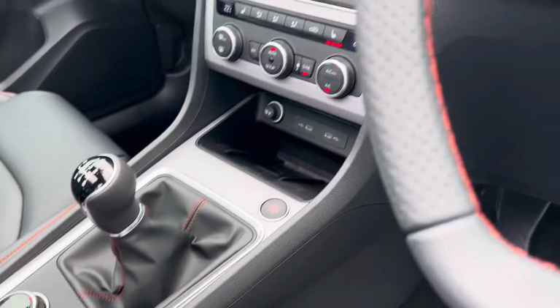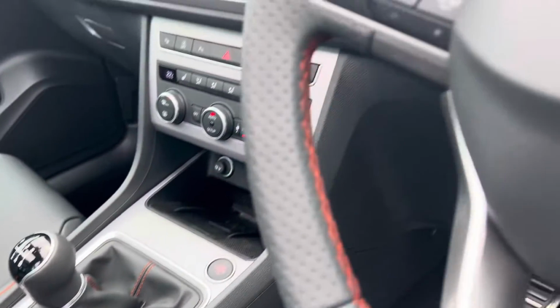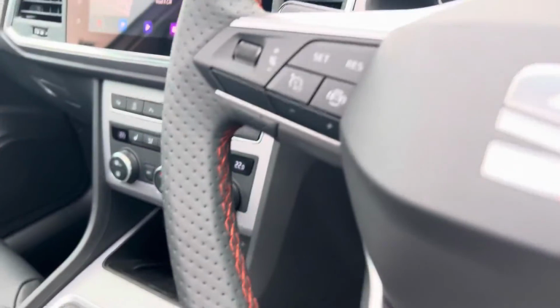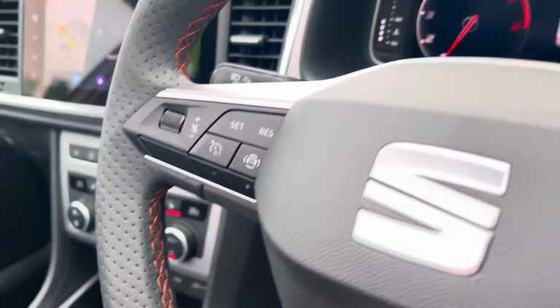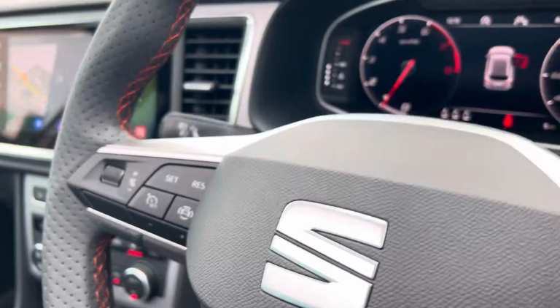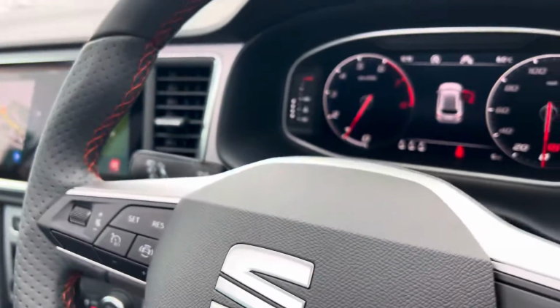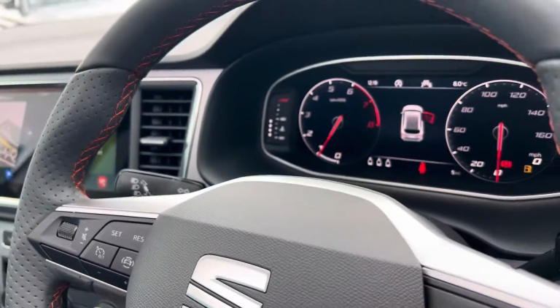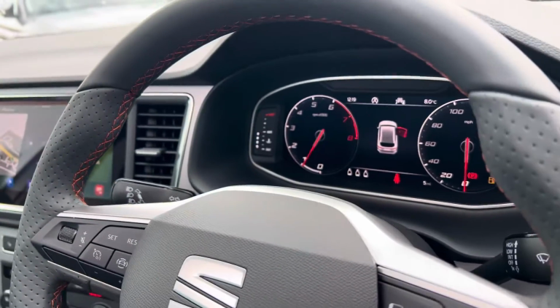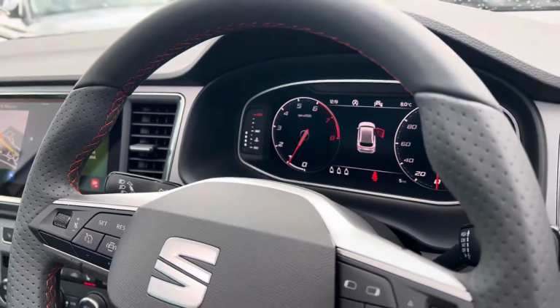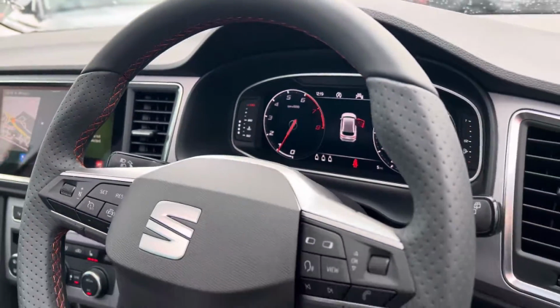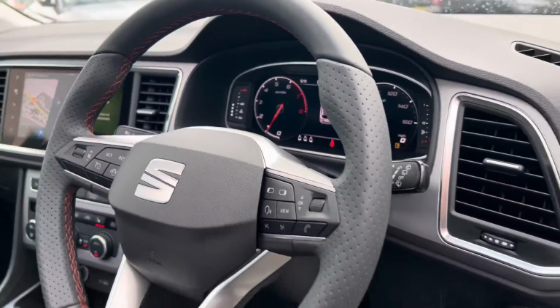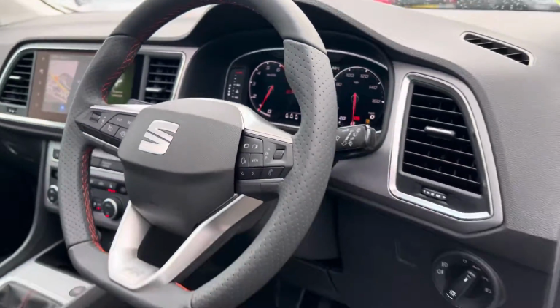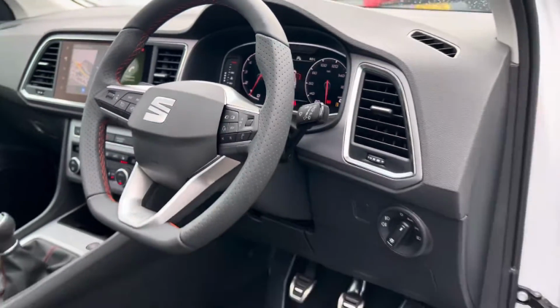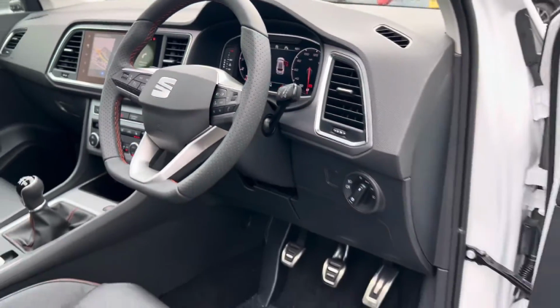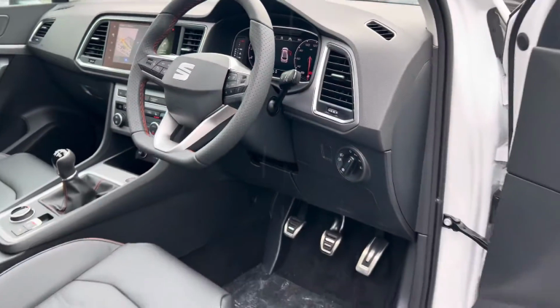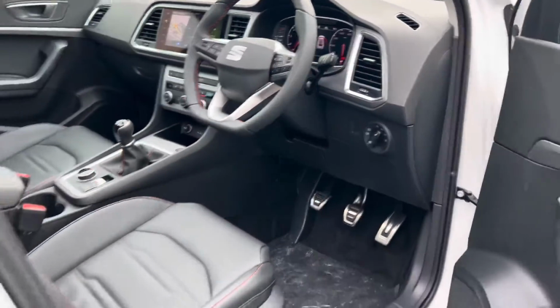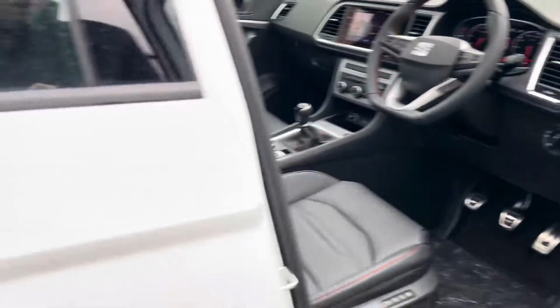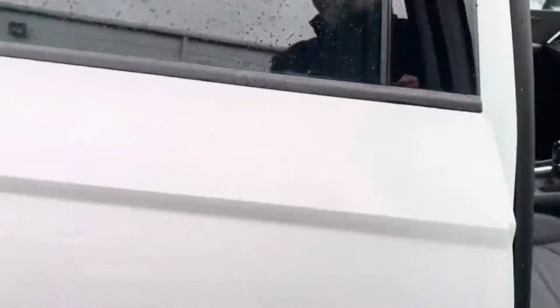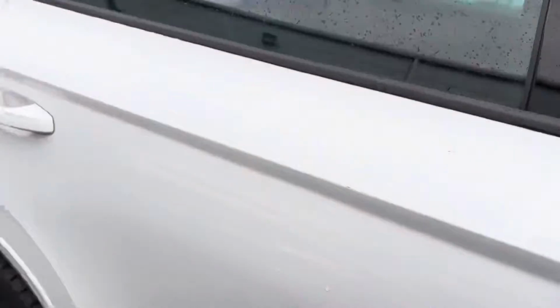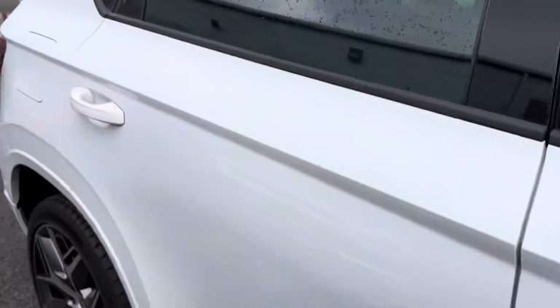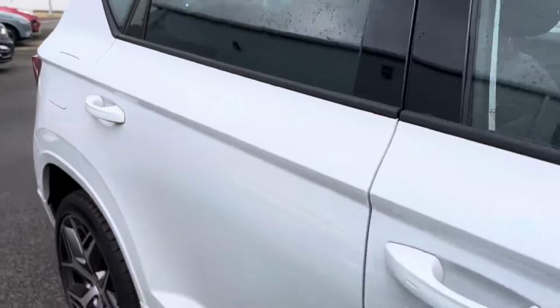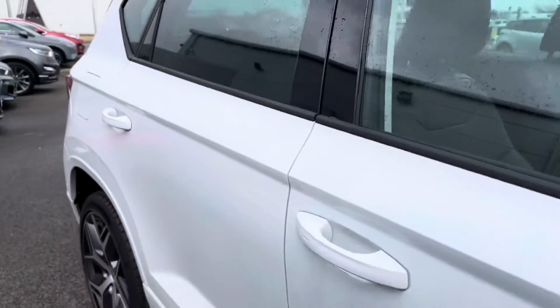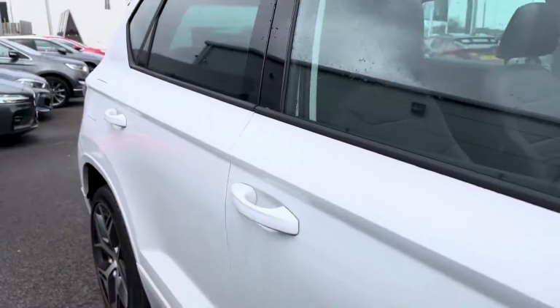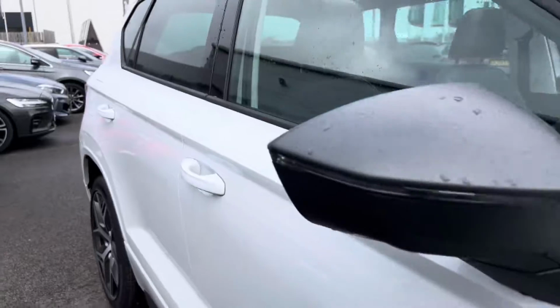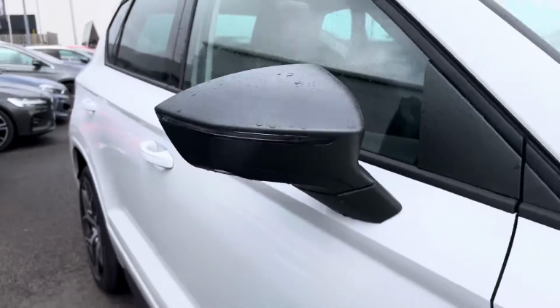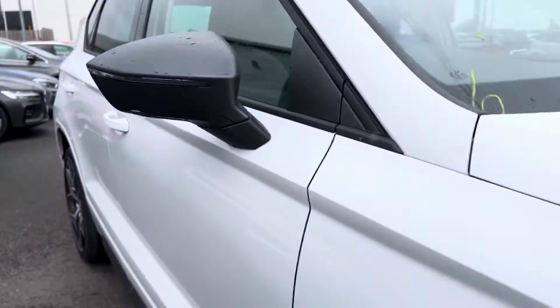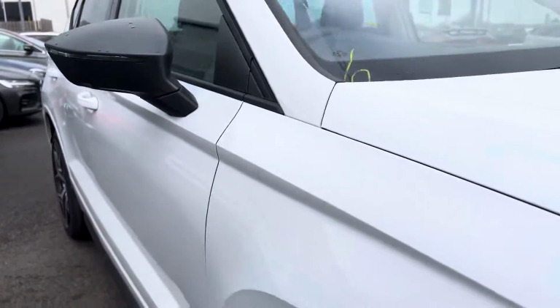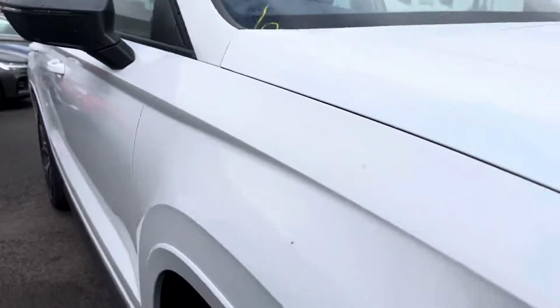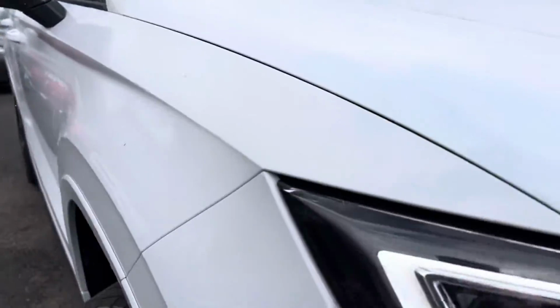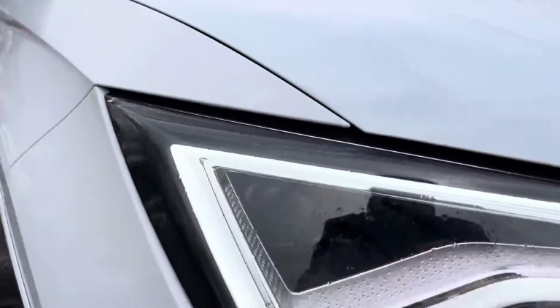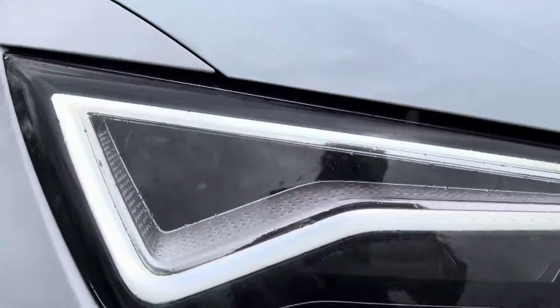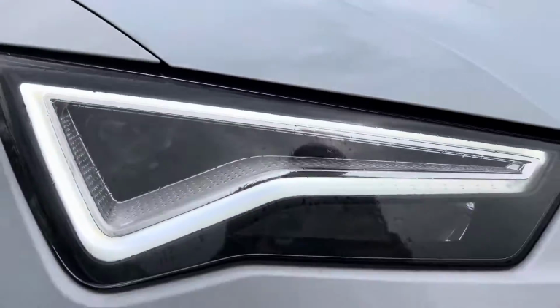Drive mode select, also has cruise control, virtual cockpit, automatic lights and wipers, and also has LED daytime running lights with LED headlights.